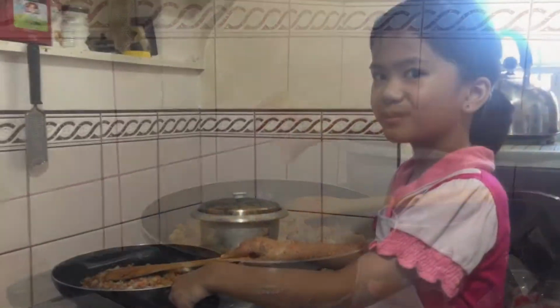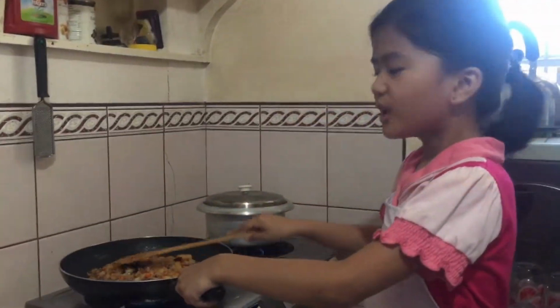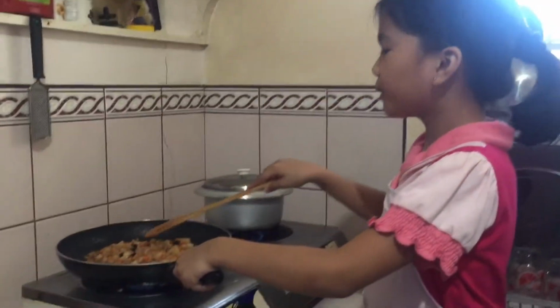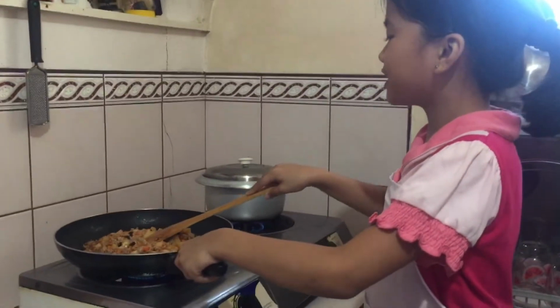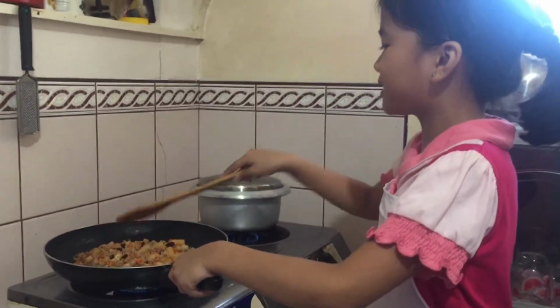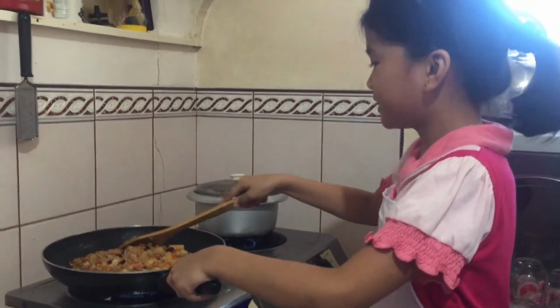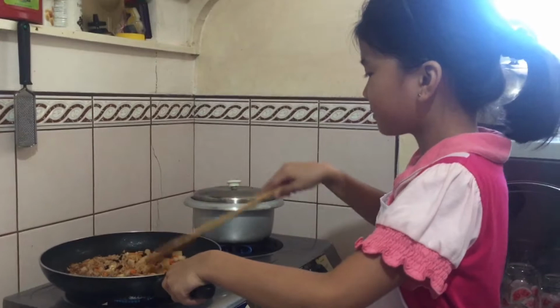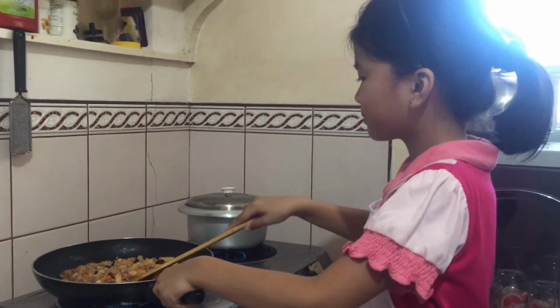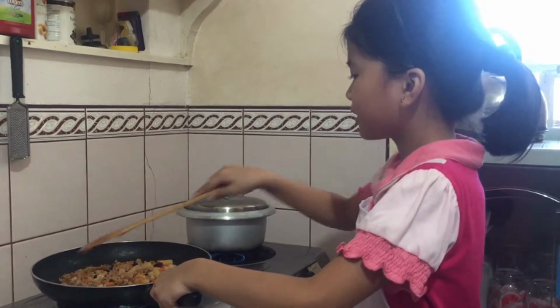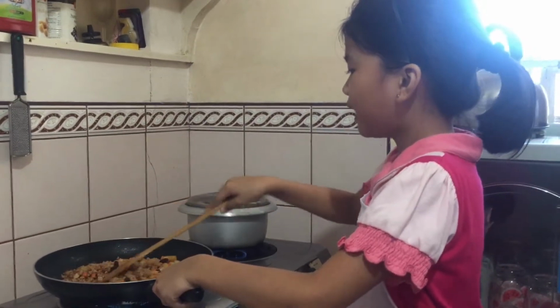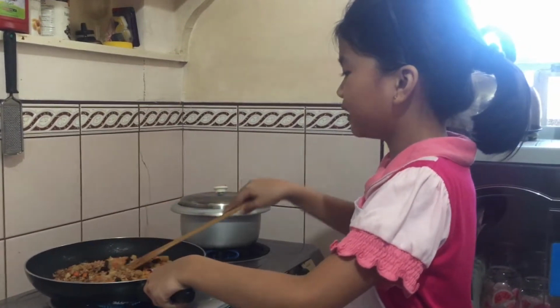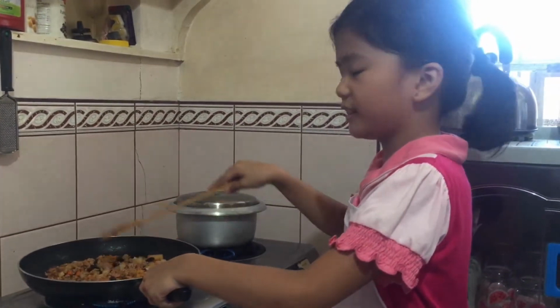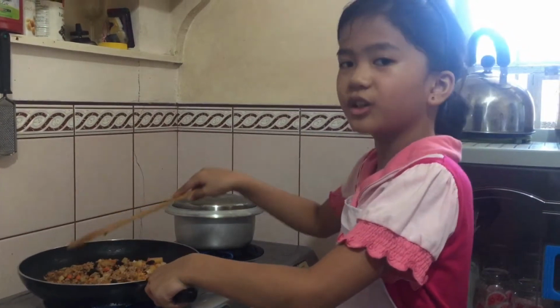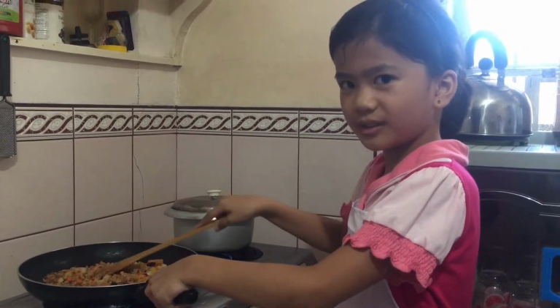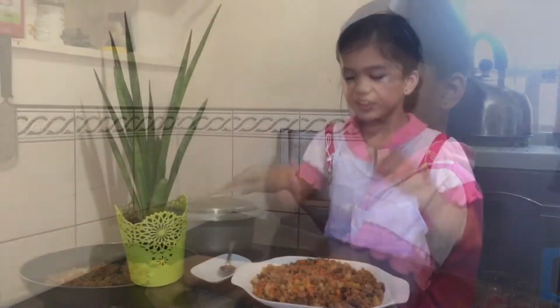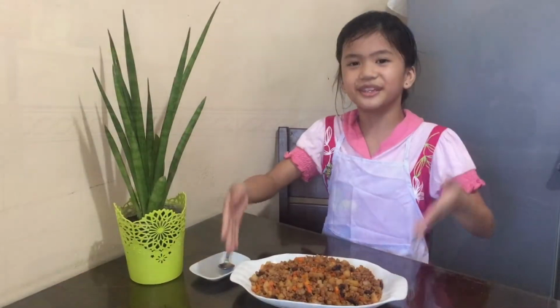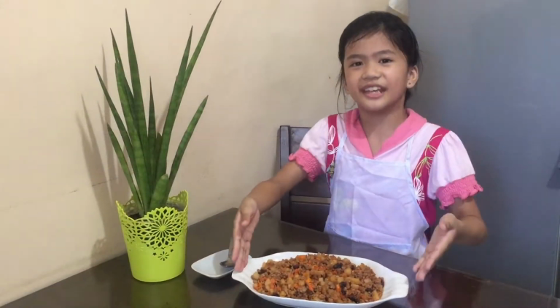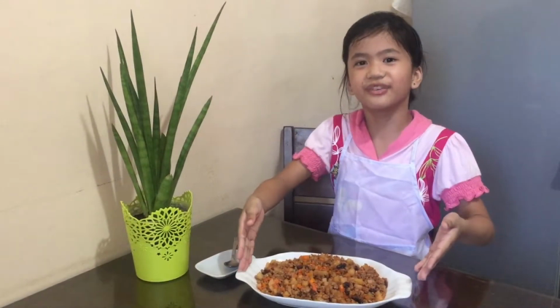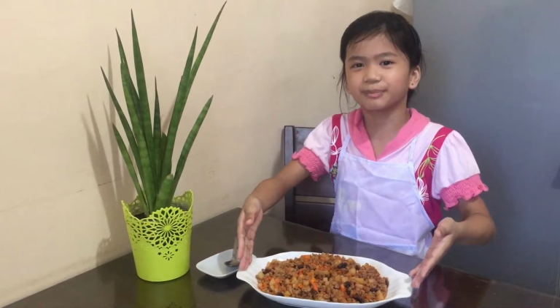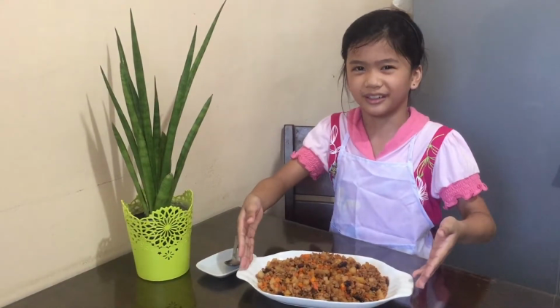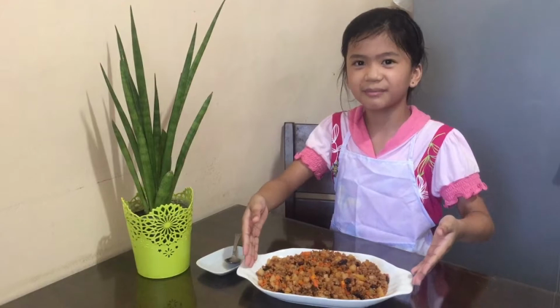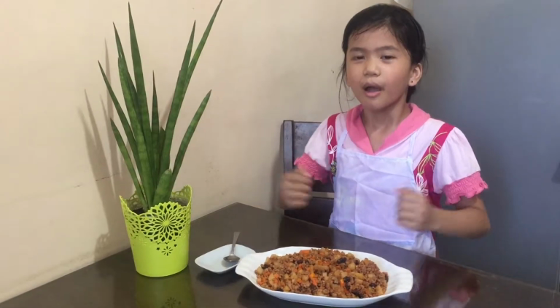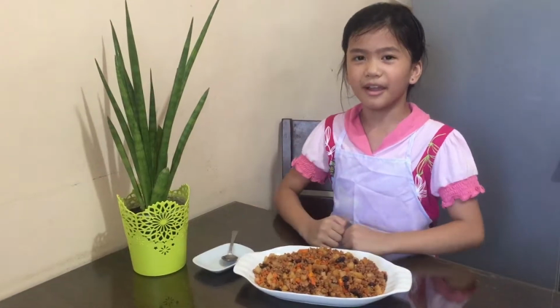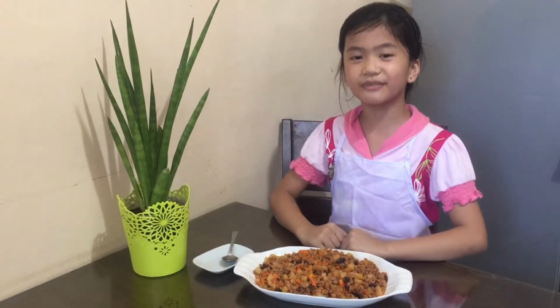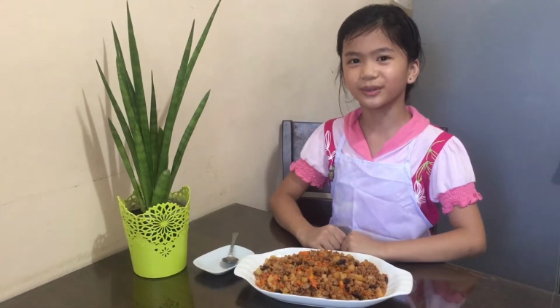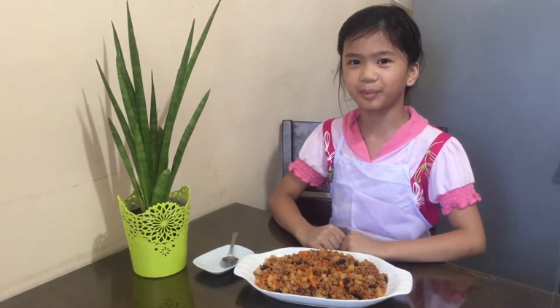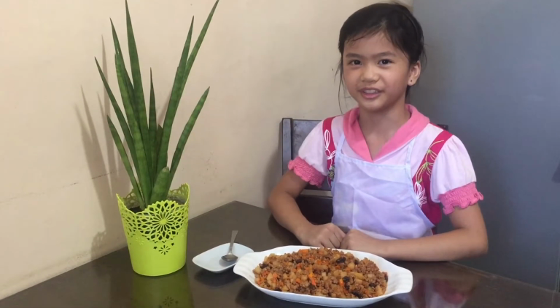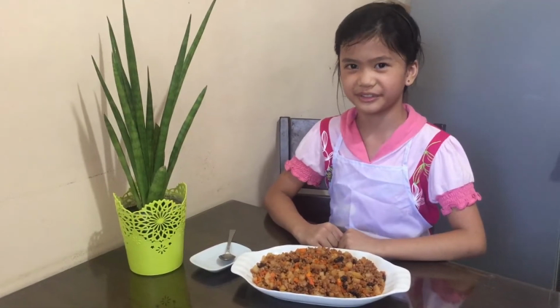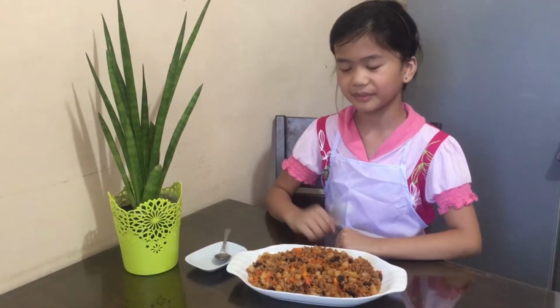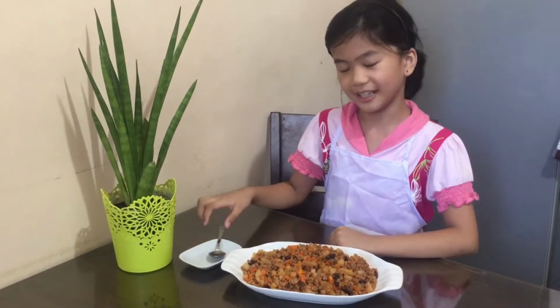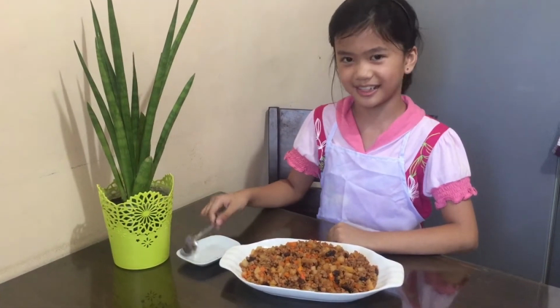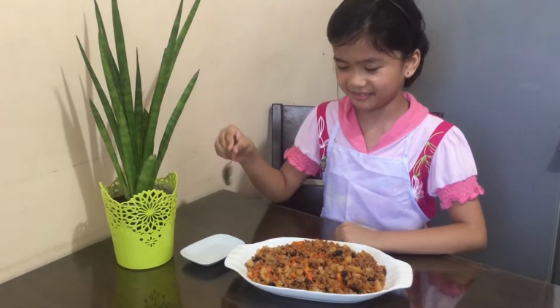So we will just mix this until it's cooked. So this is the finished product — my favorite ground pork dish. Let's taste it.